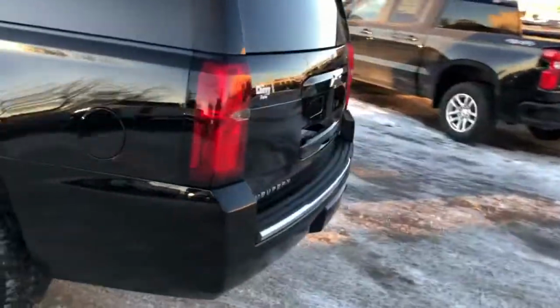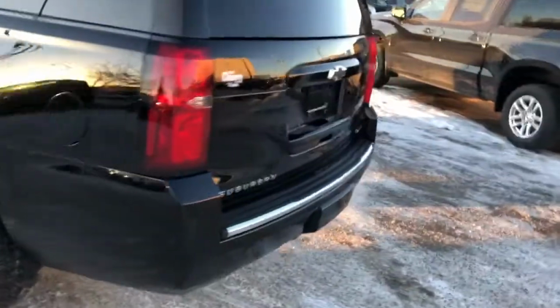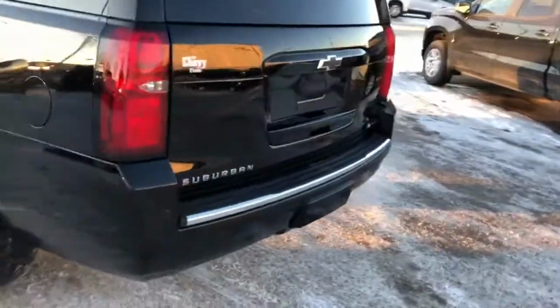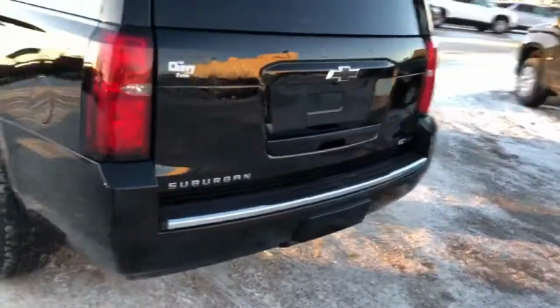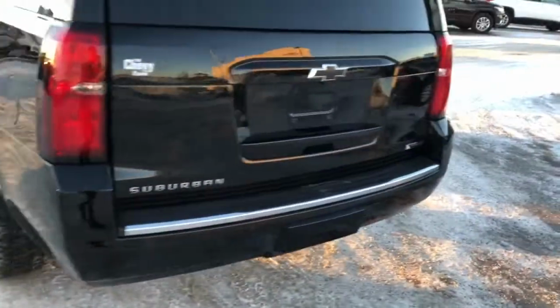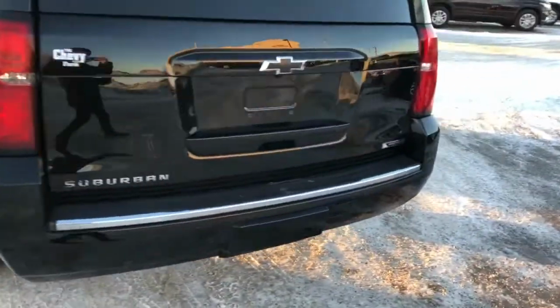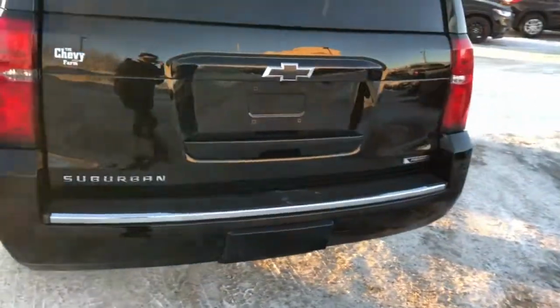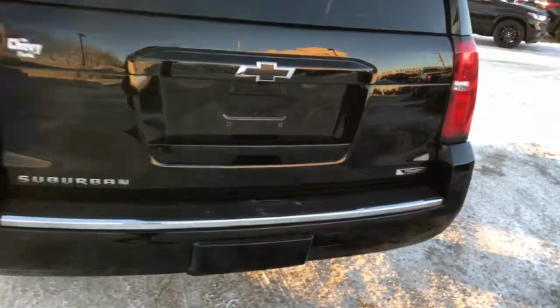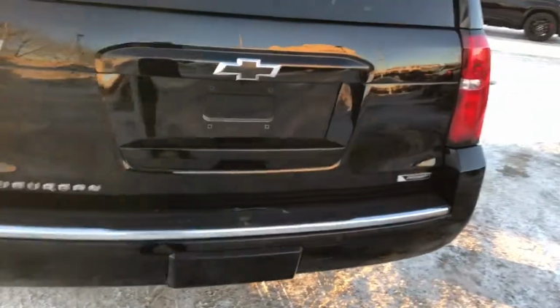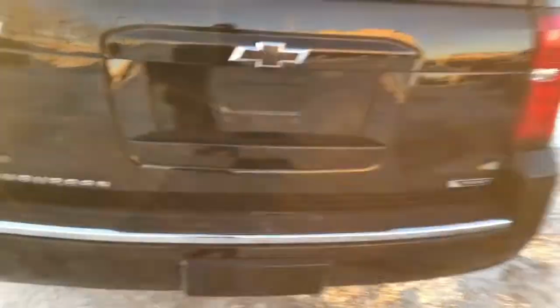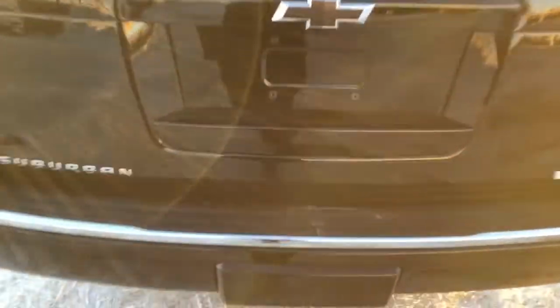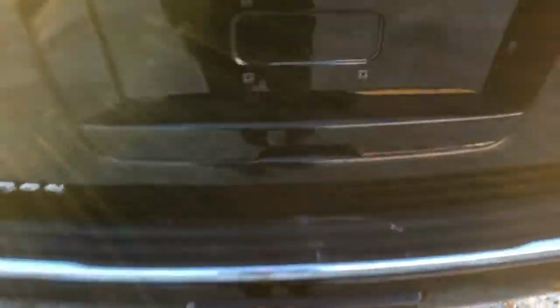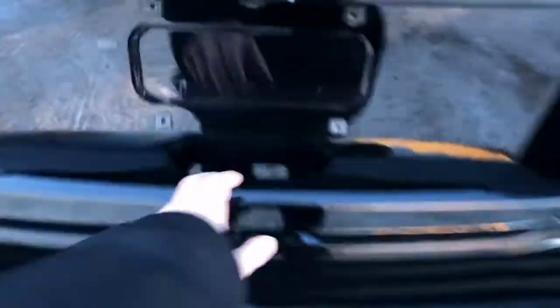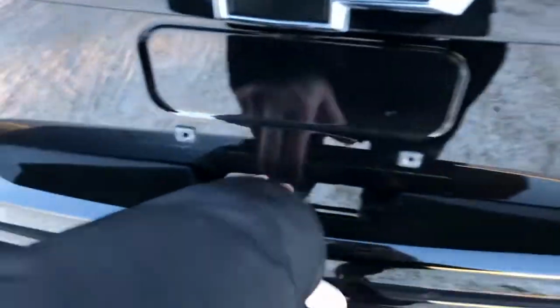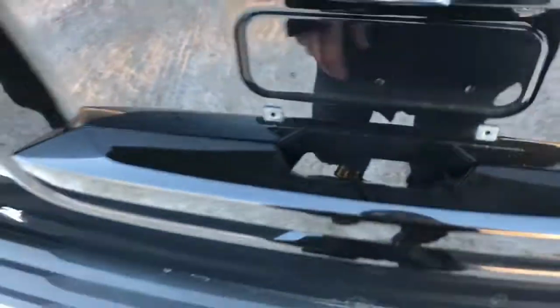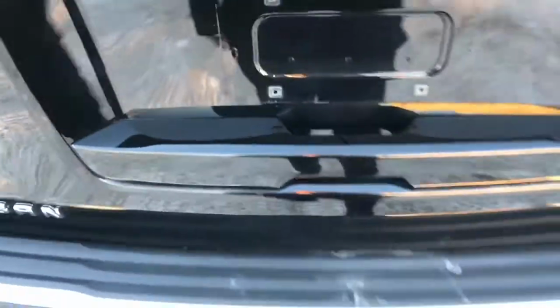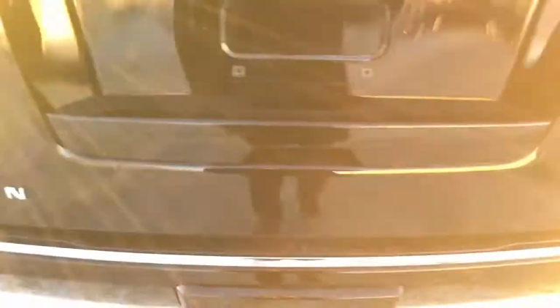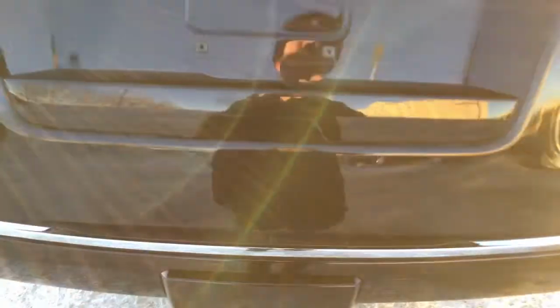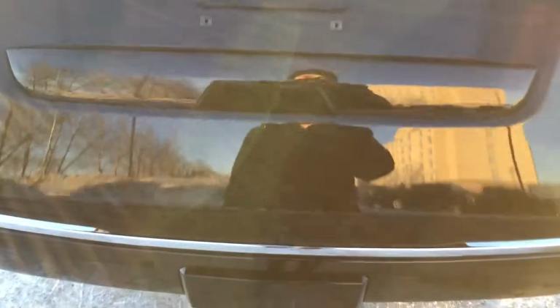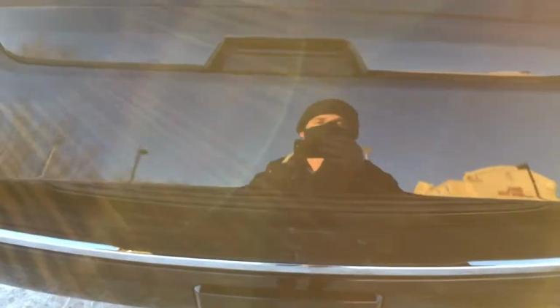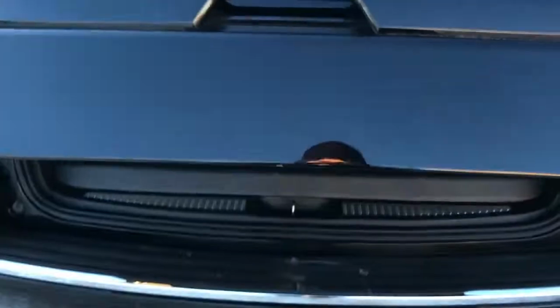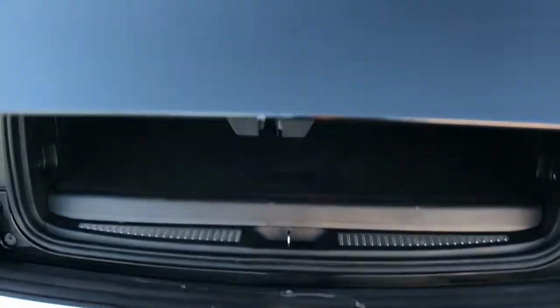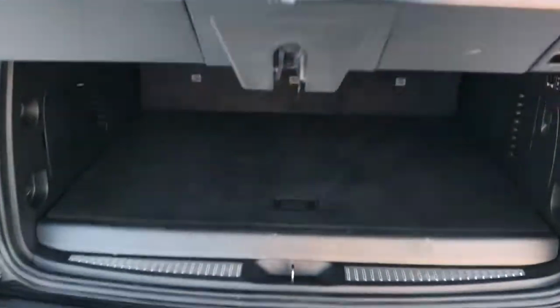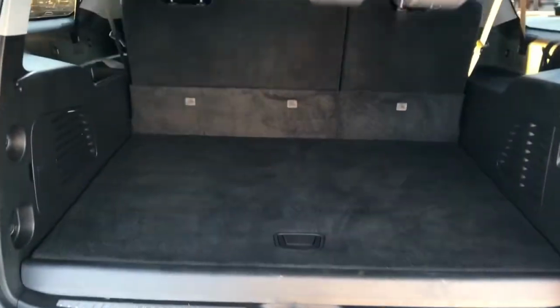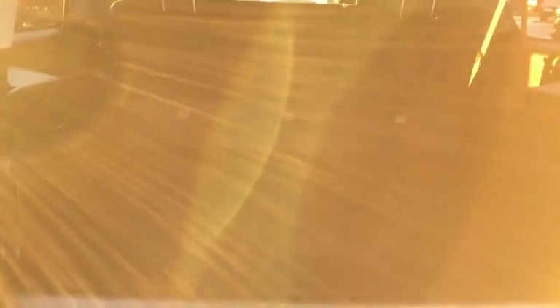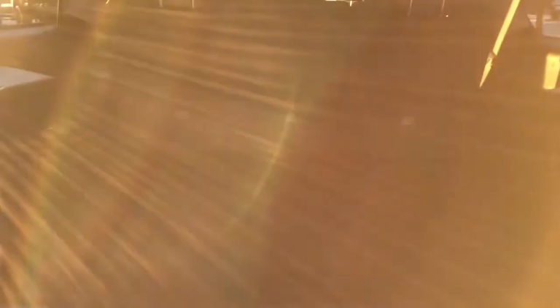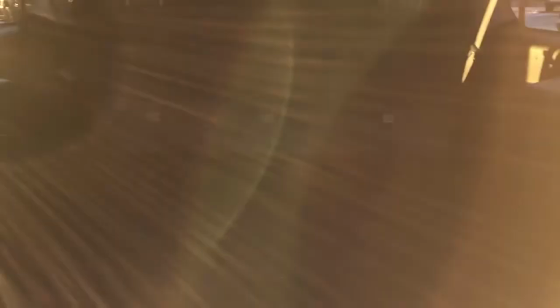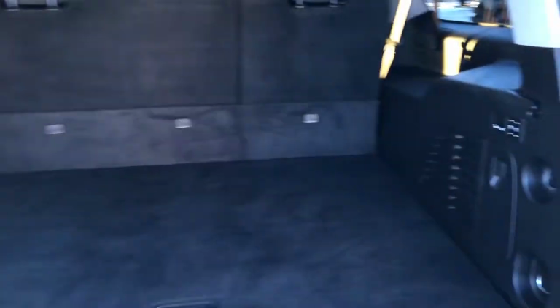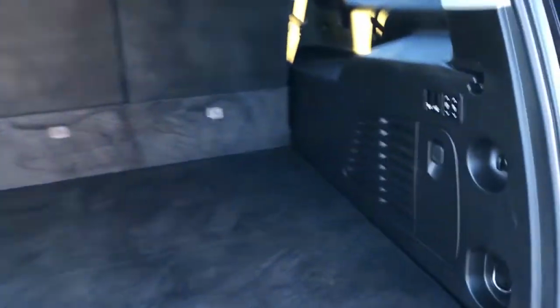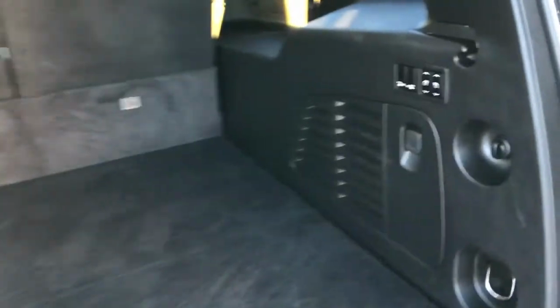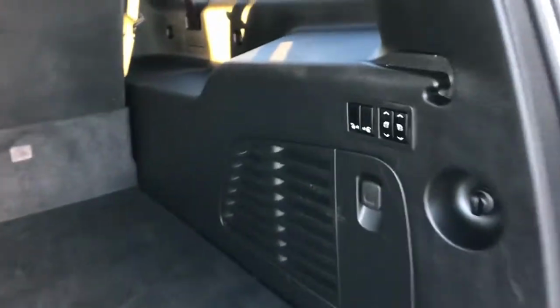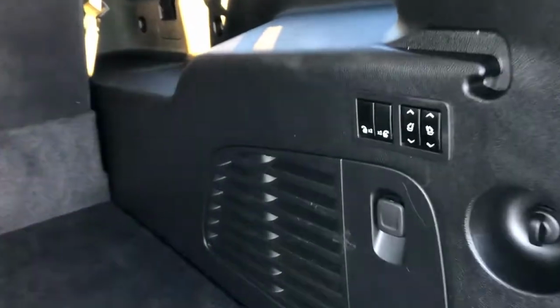Around to the back we have our Suburban and Premier badging, black Chevrolet badge, and our power lift gate. Inside we'll find plenty of storage room as well as the controls to fold down the rear seats.